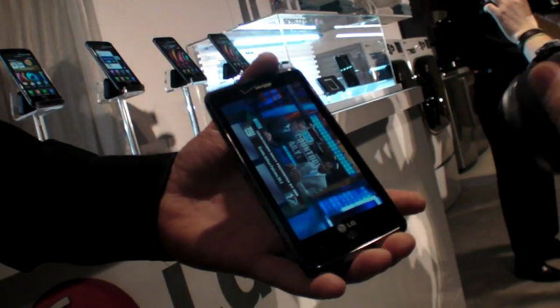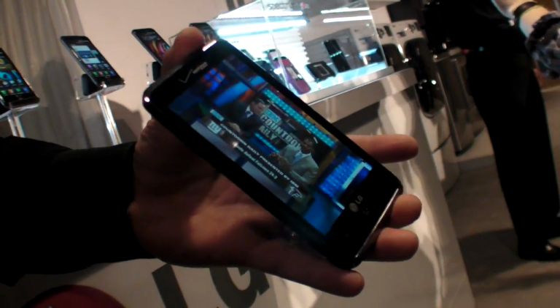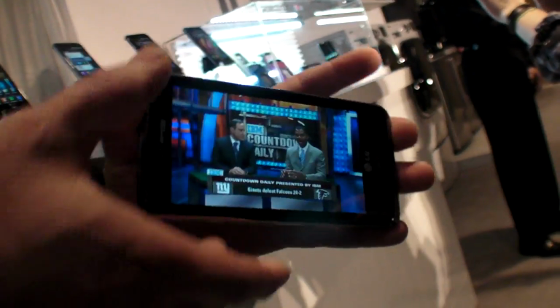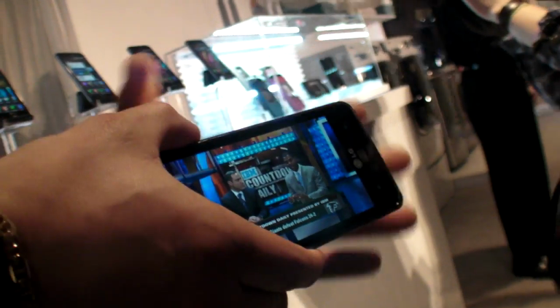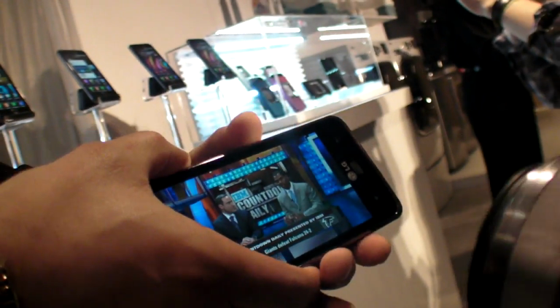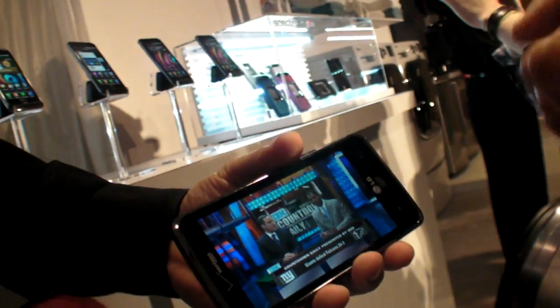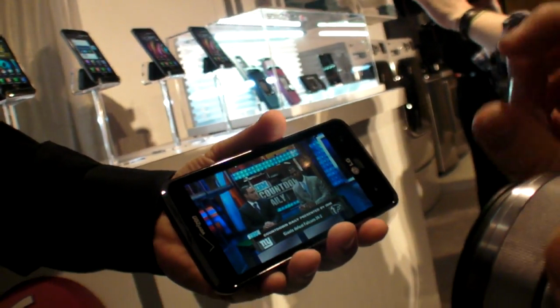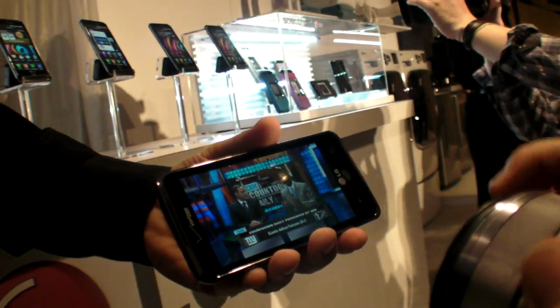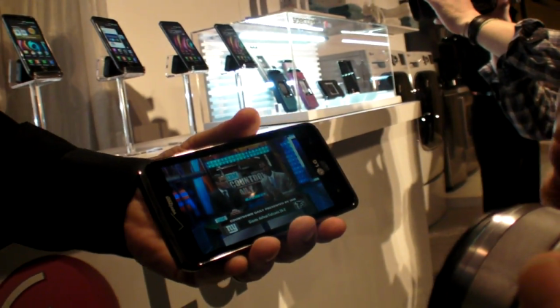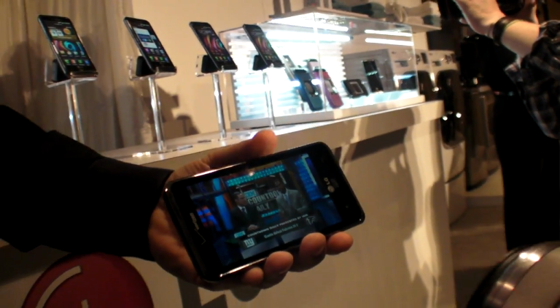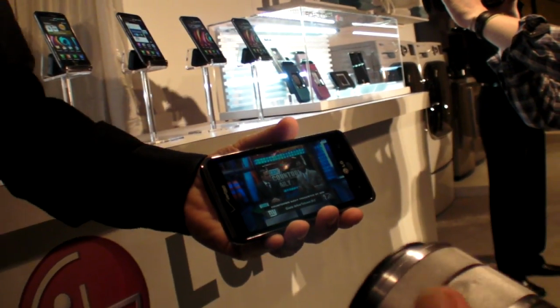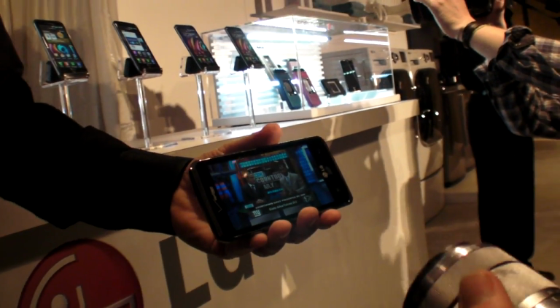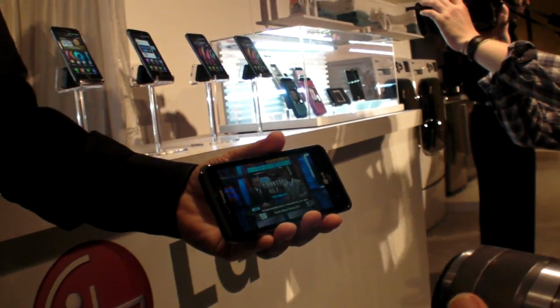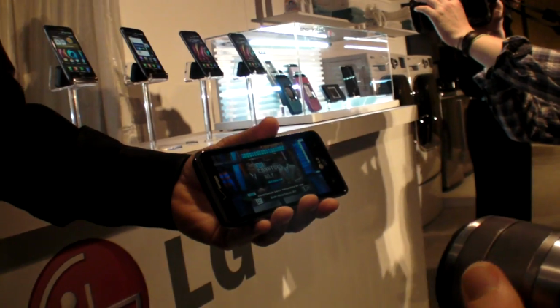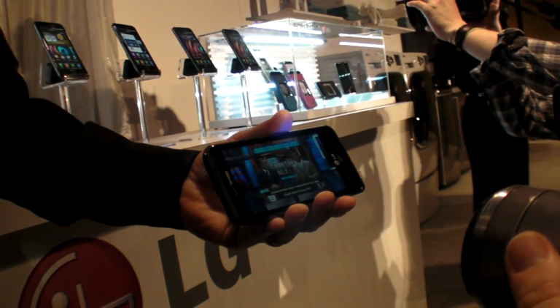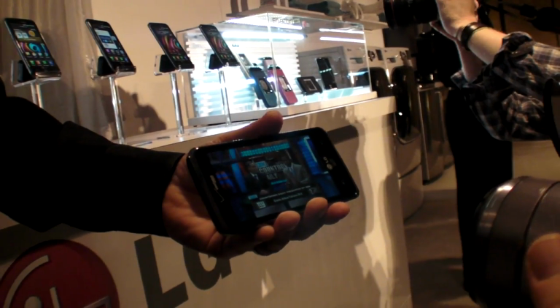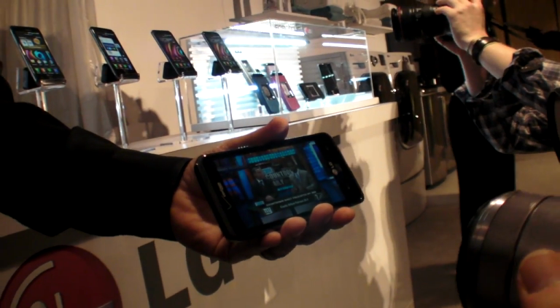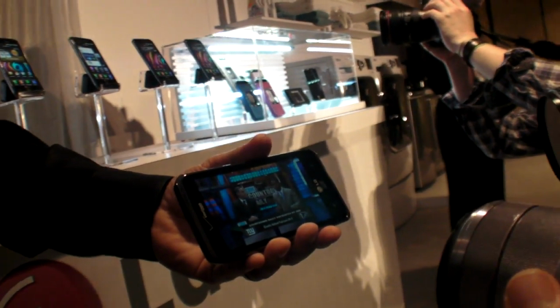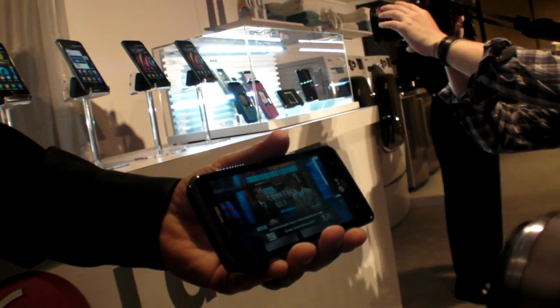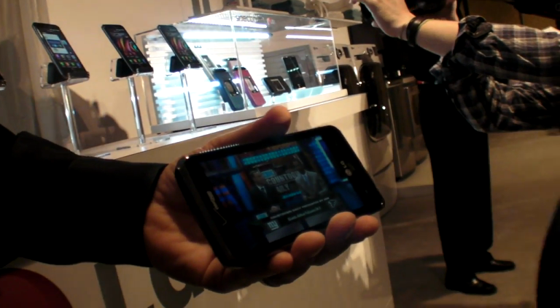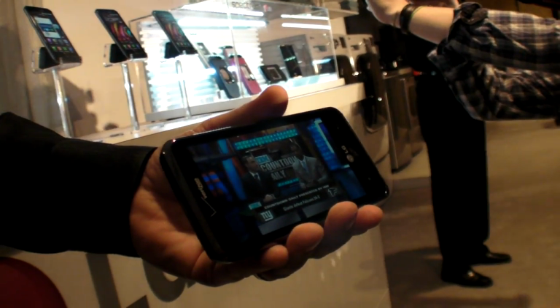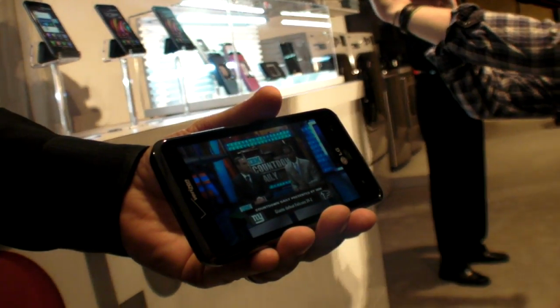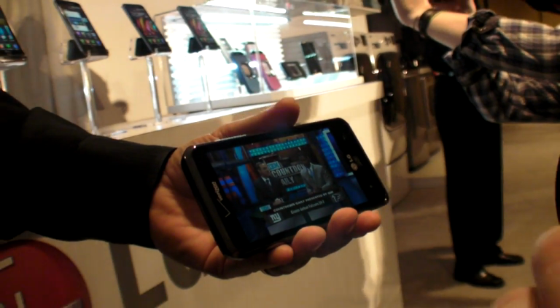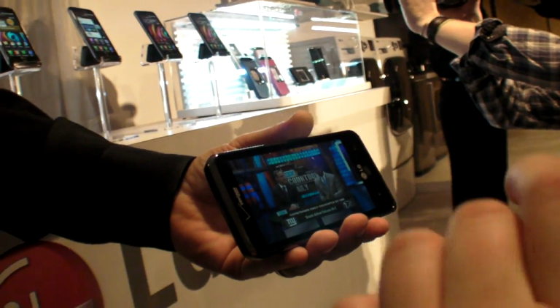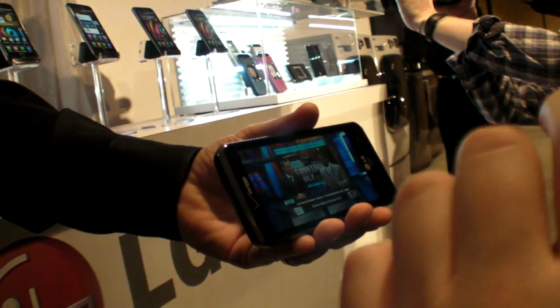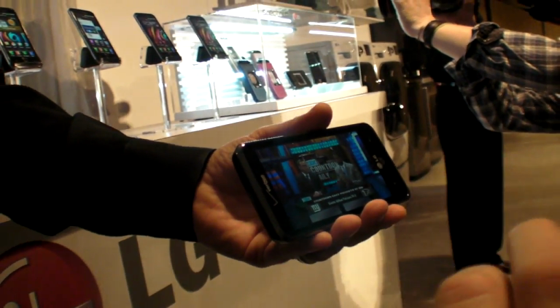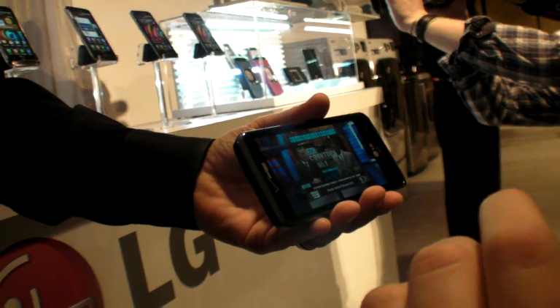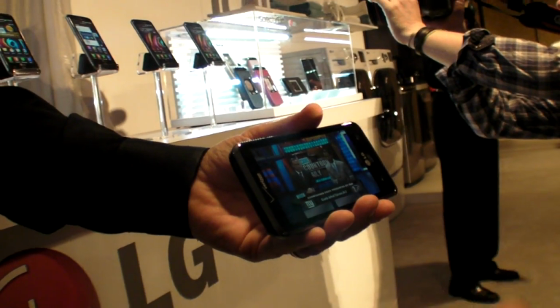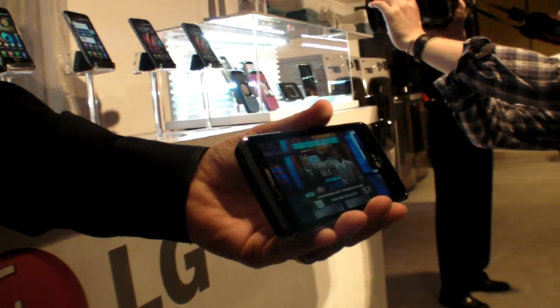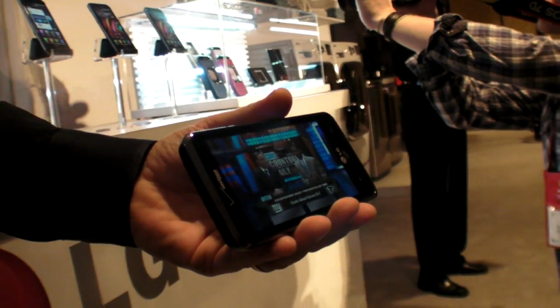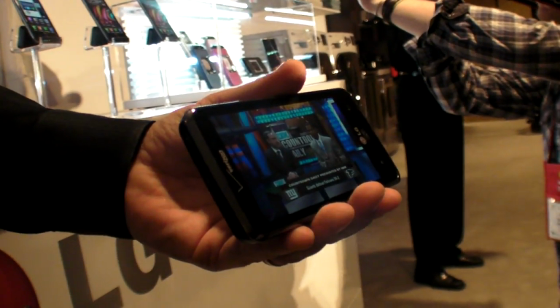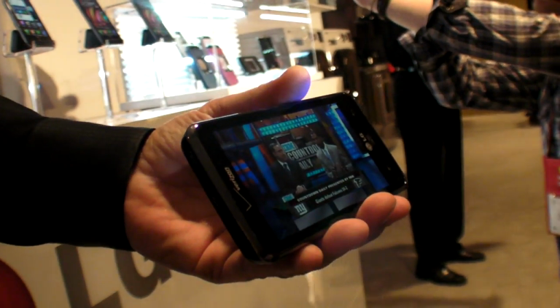So you're getting true HD. Is that the first HD 4.5-inch from LG? We have one at another carrier right now — the Nitro. It was also an HD display.